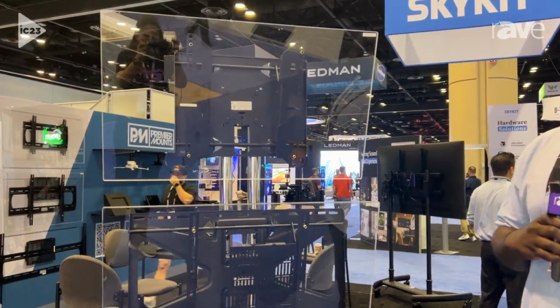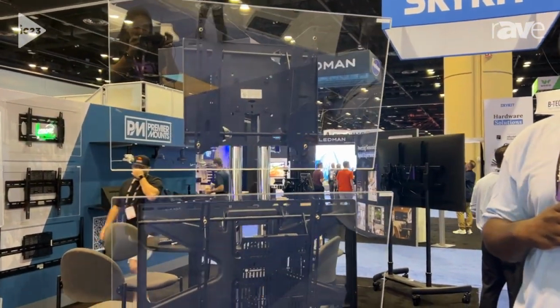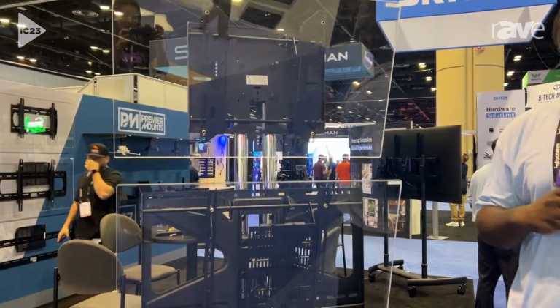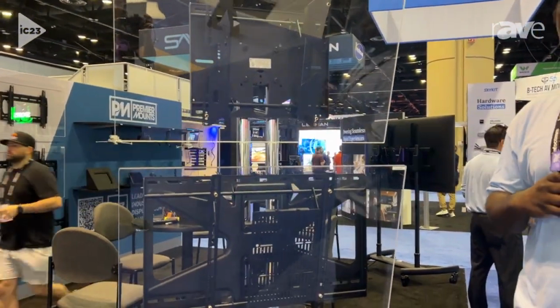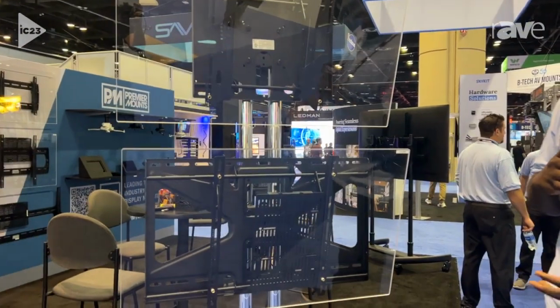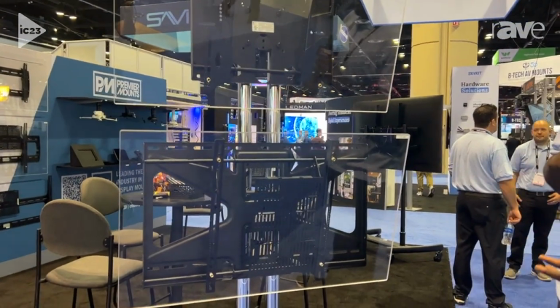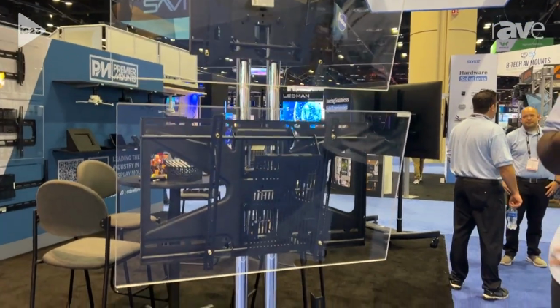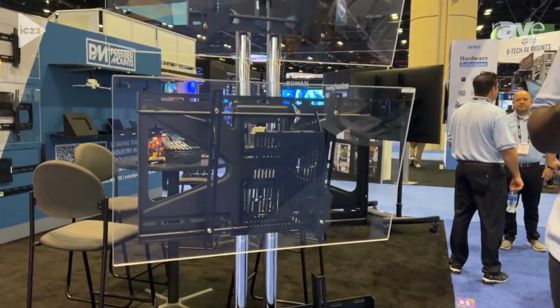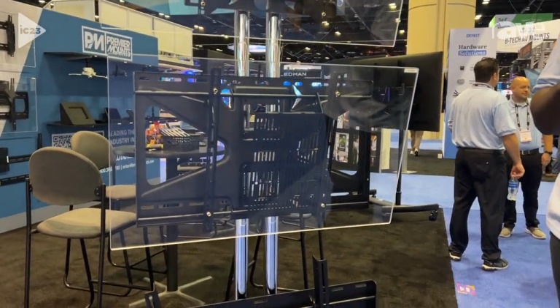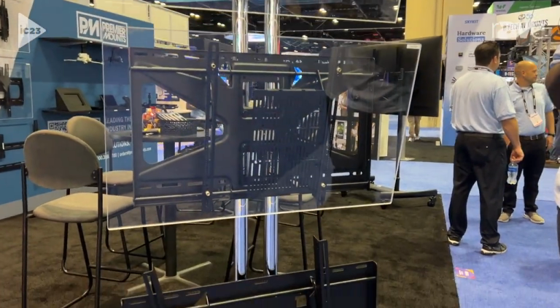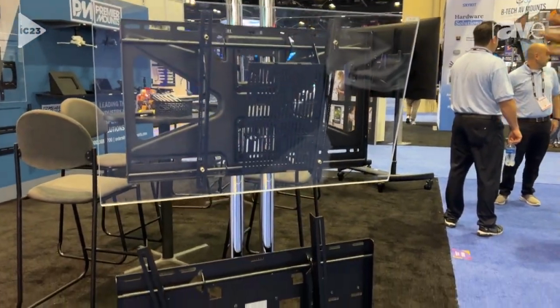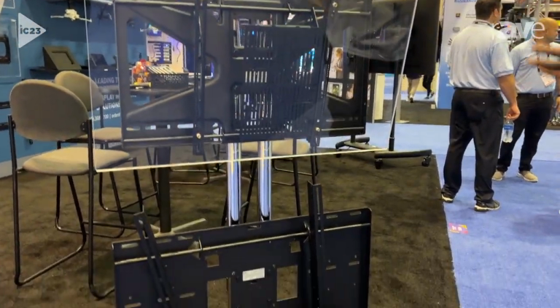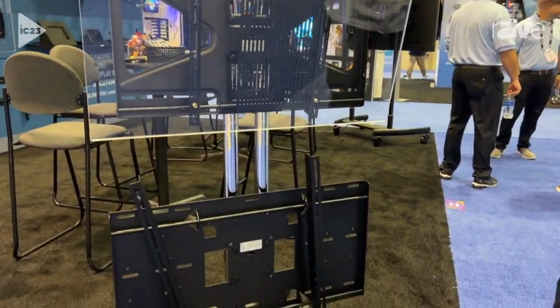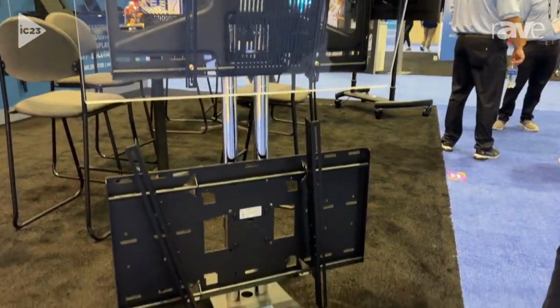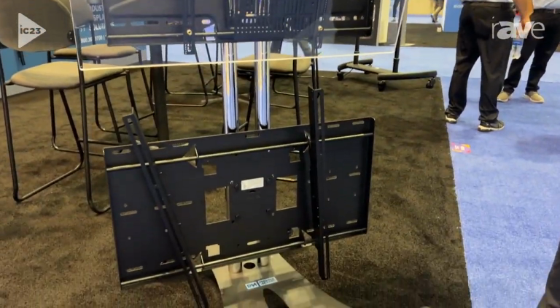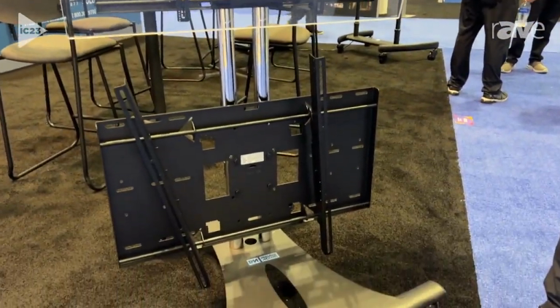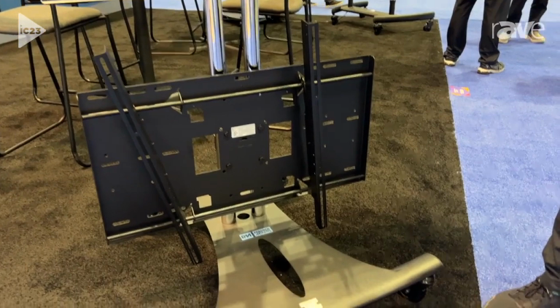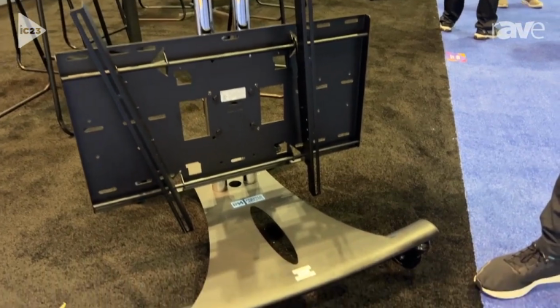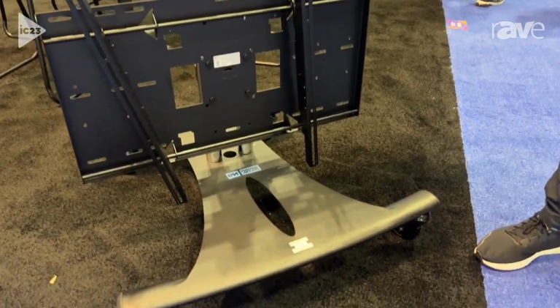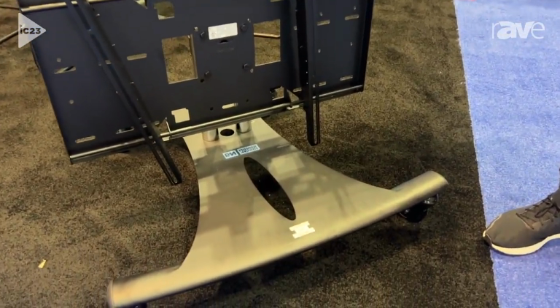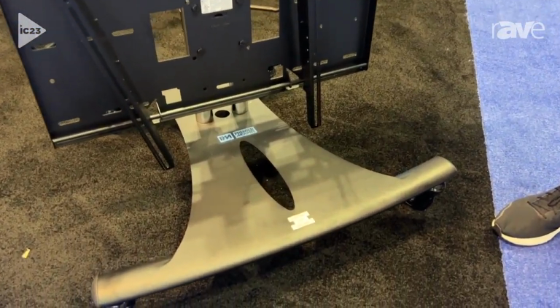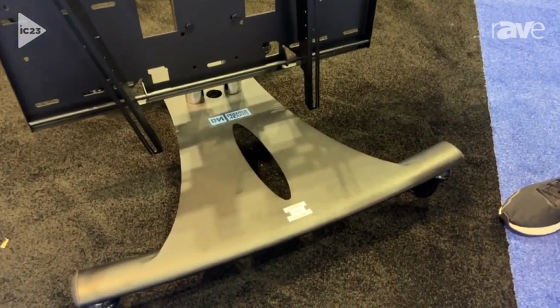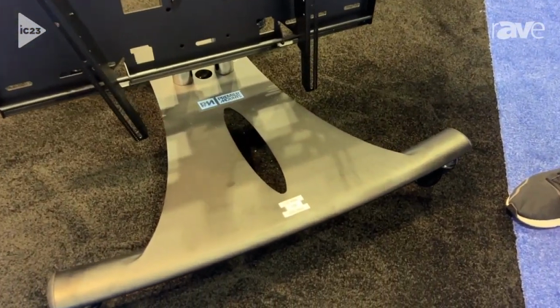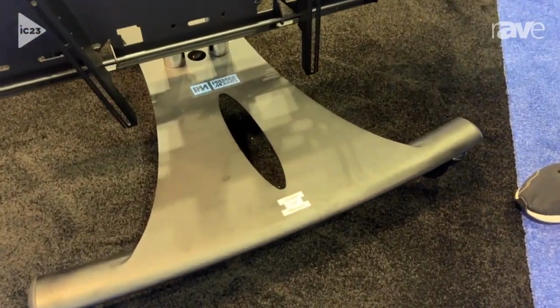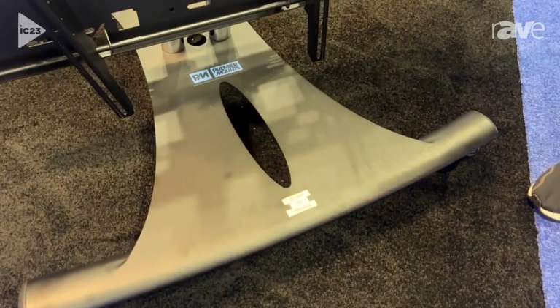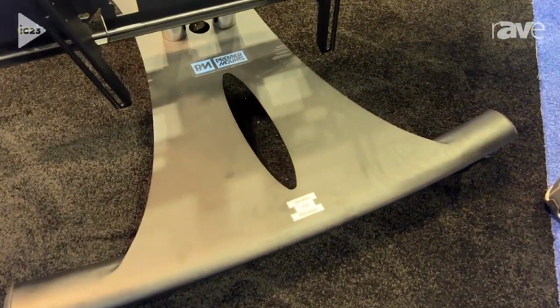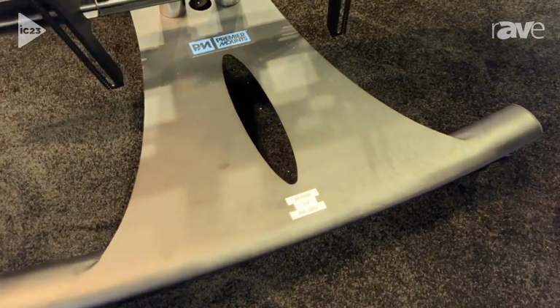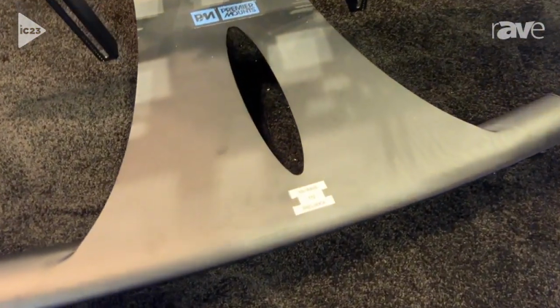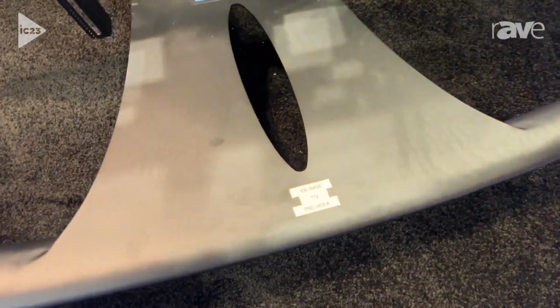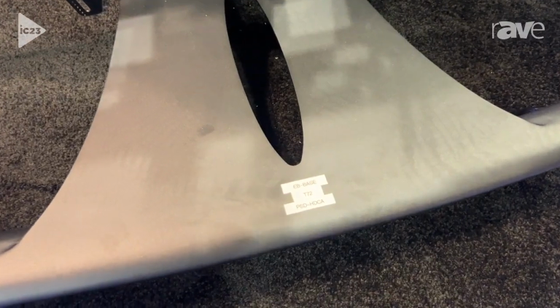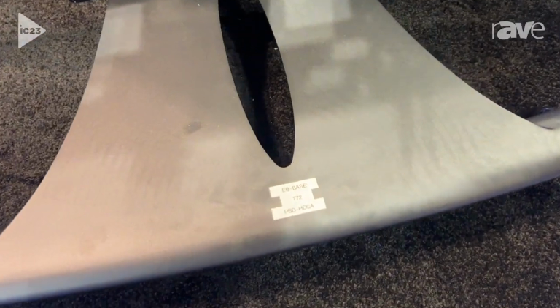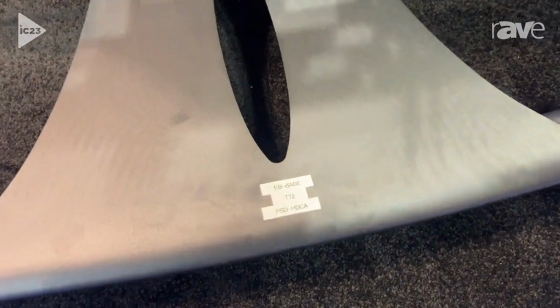Our carts and stands are really unique because we sell them a la carte. It allows you to mix and match based on your project needs, based on your budget needs. We have a variety of different mounting options. We have casters available as accessories.